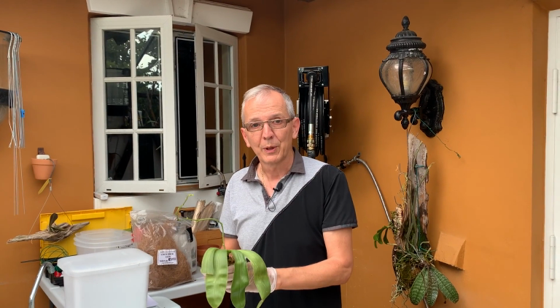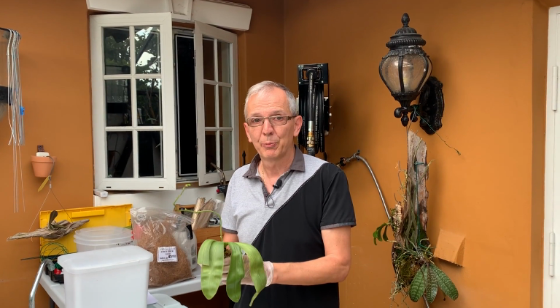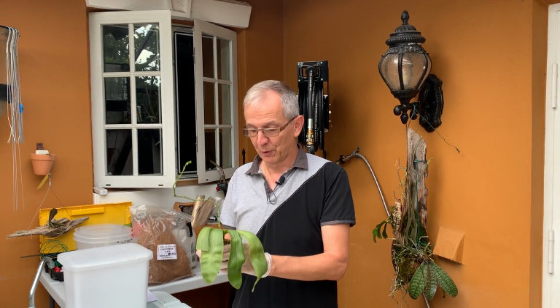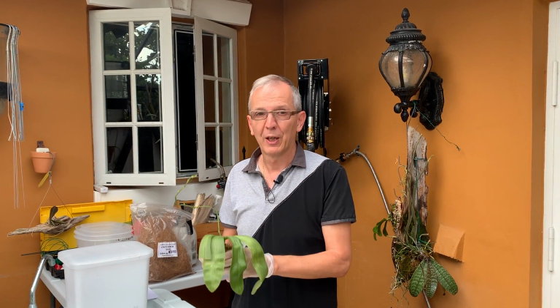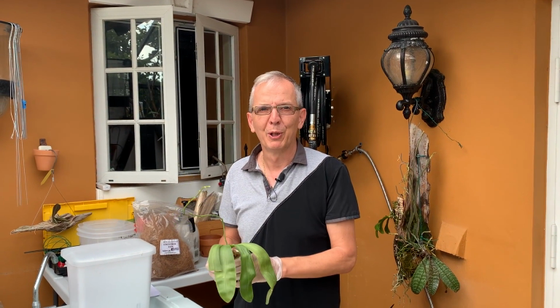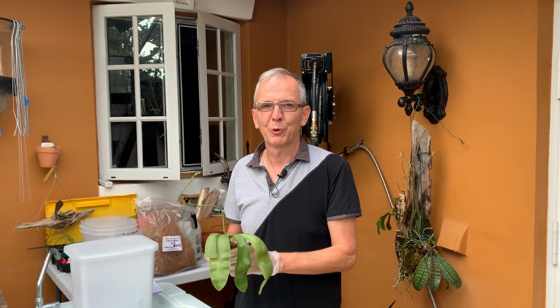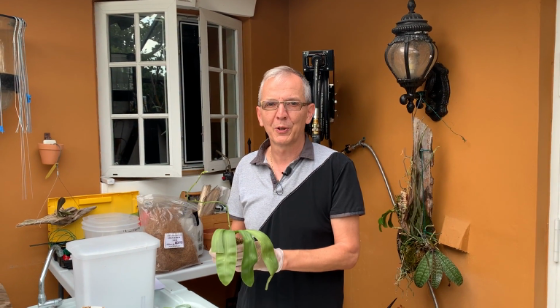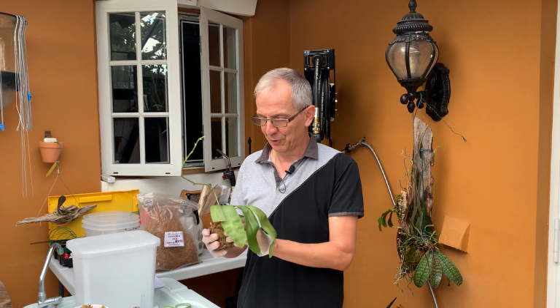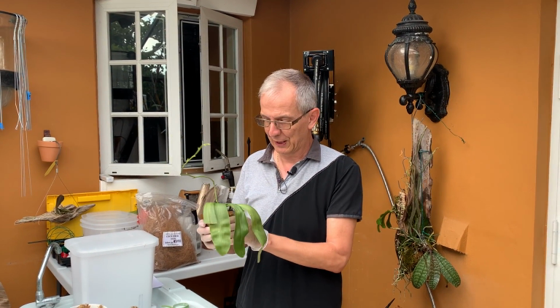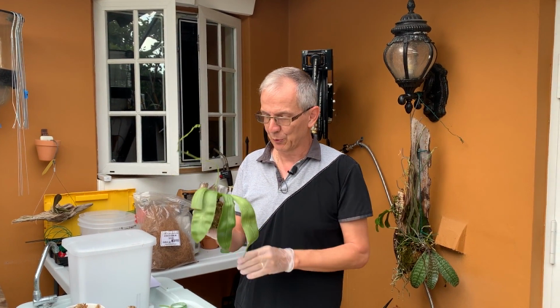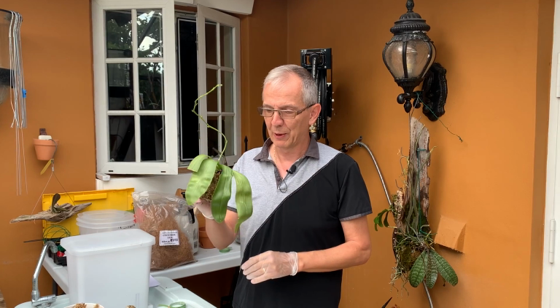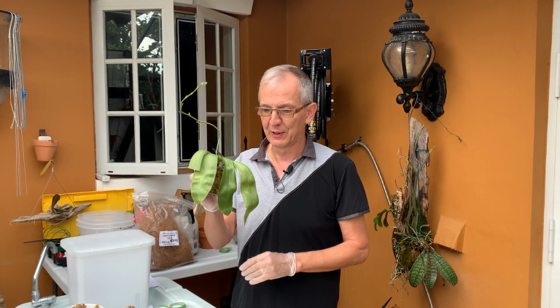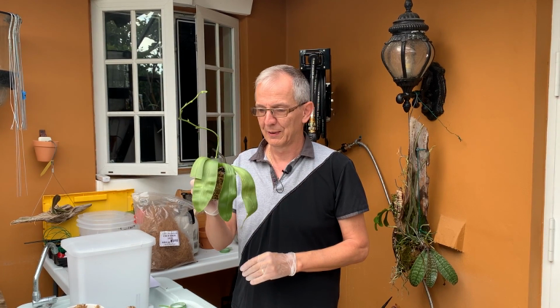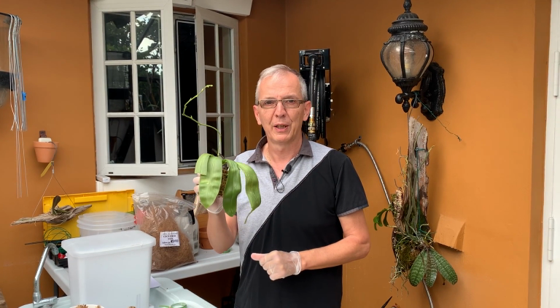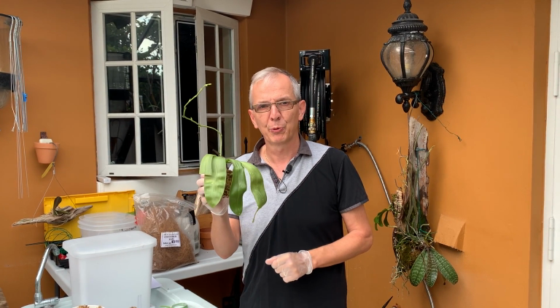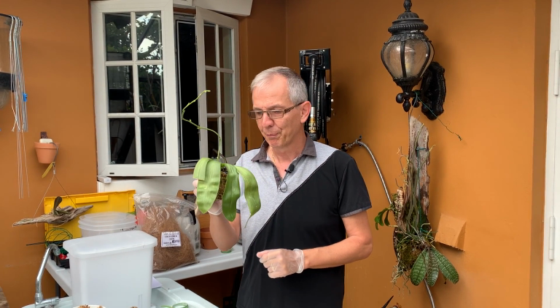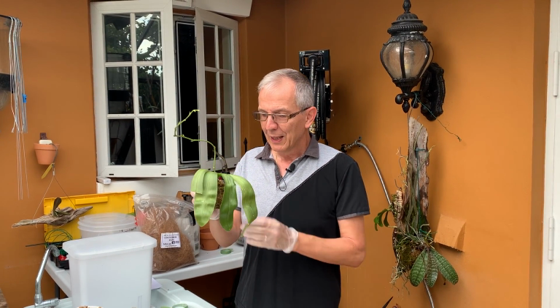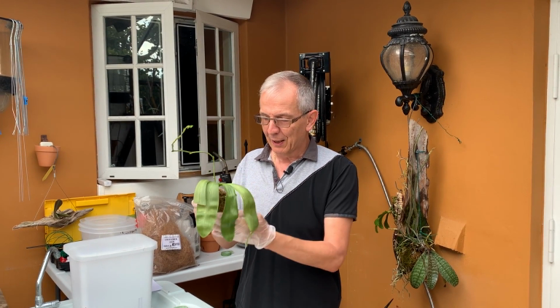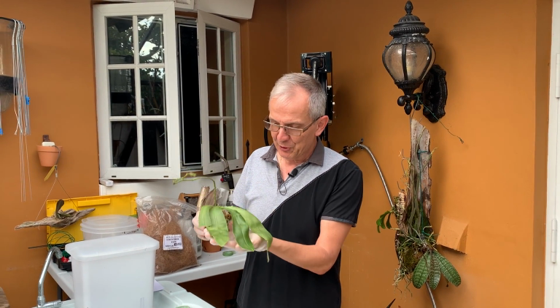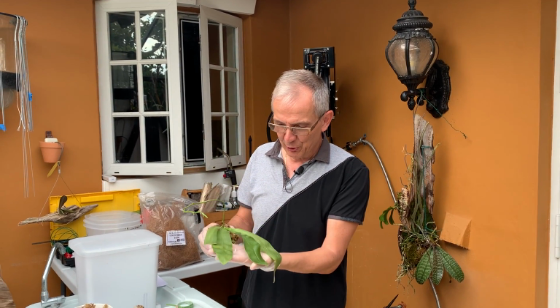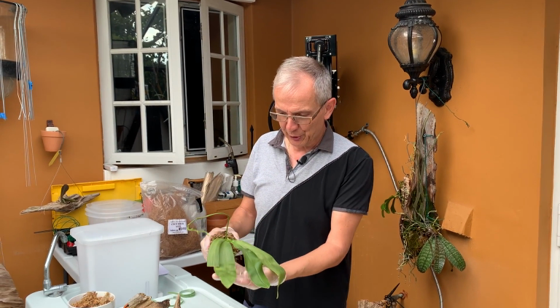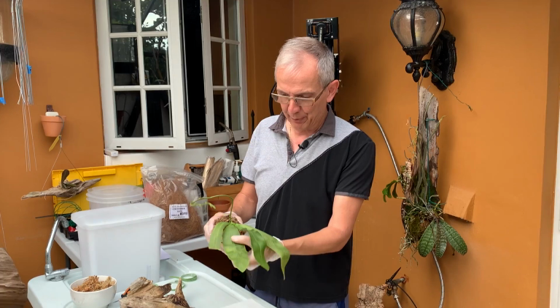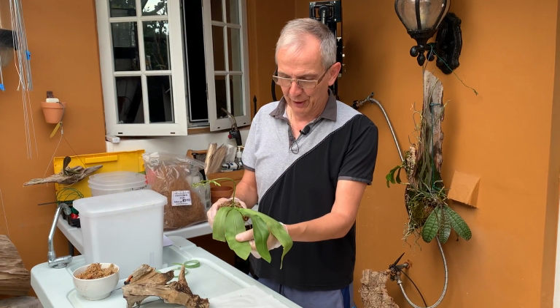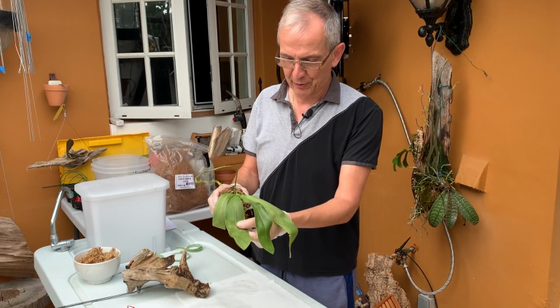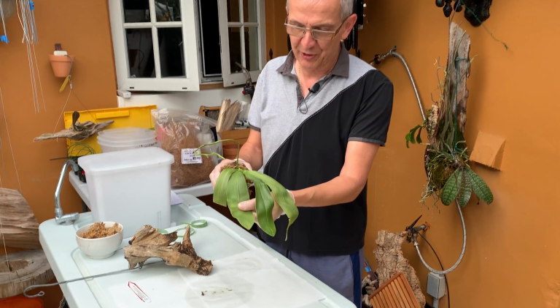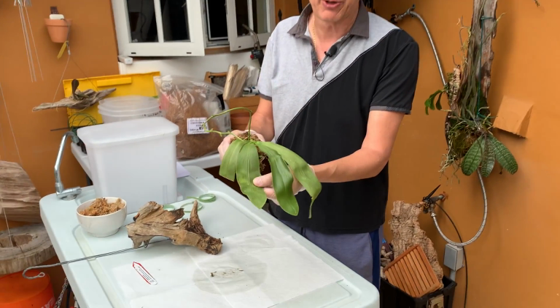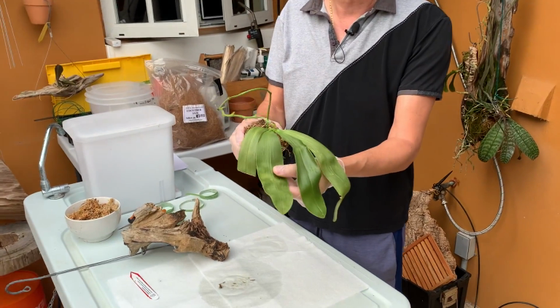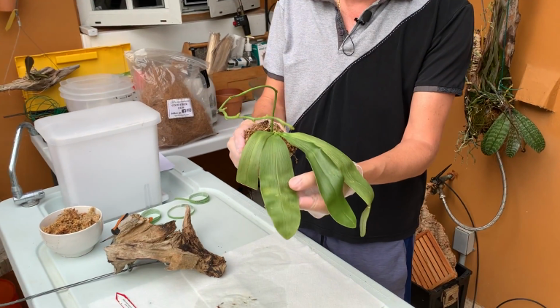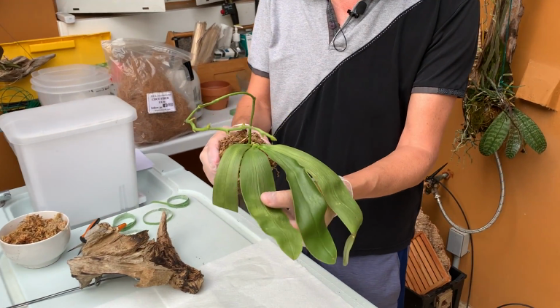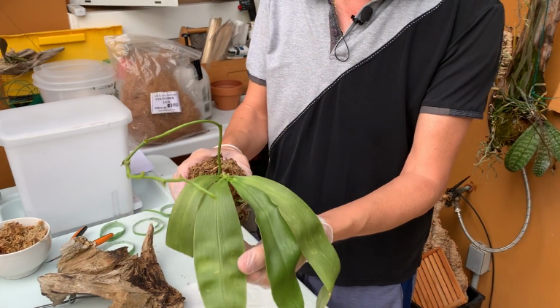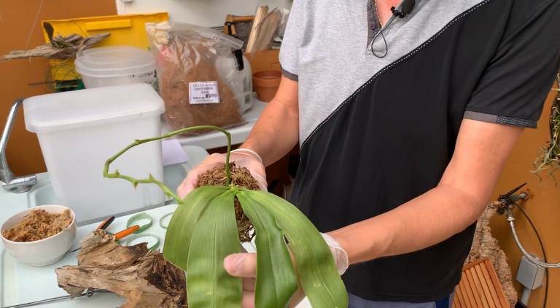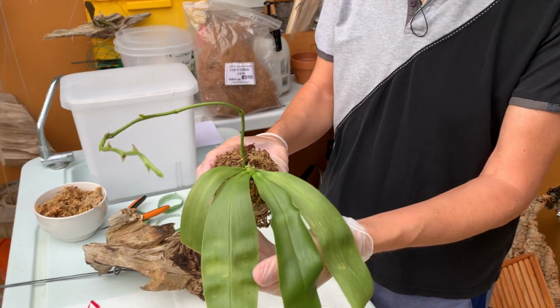Welcome back to my channel Orchid House, I'm Olivier in Fort Lauderdale. Today I wanted to mount this little Phalaenopsis with you. It's not in super good shape — the plant is dehydrated. I bought it five months ago and it was in bloom.